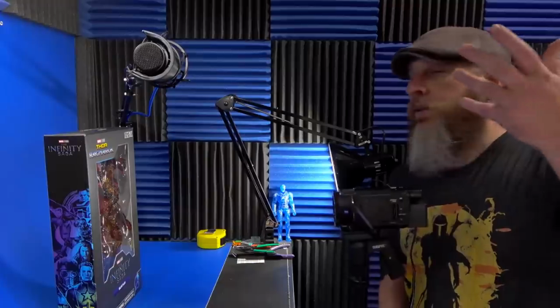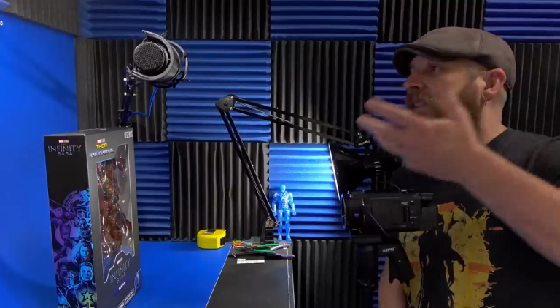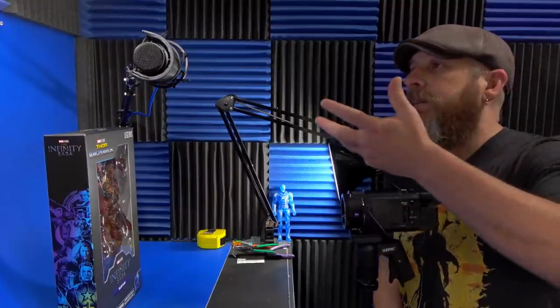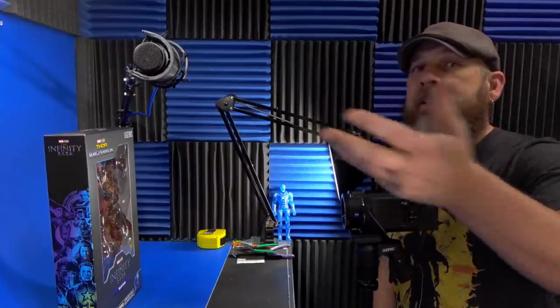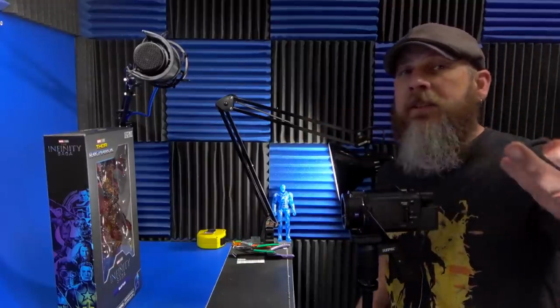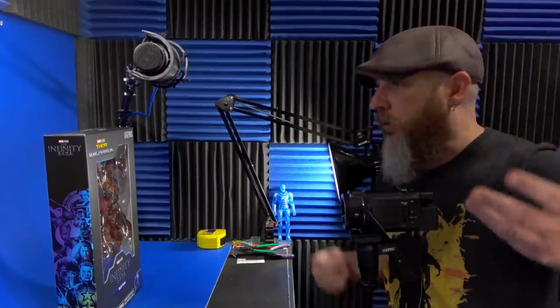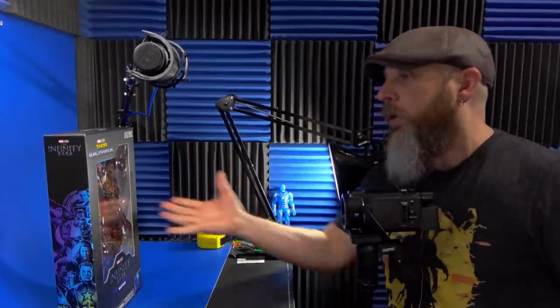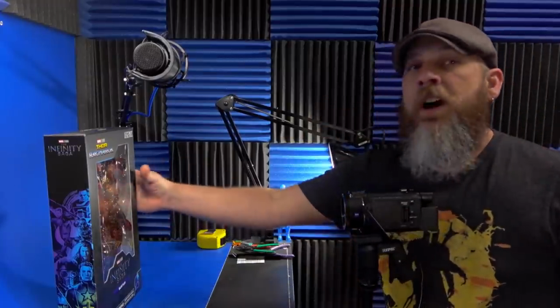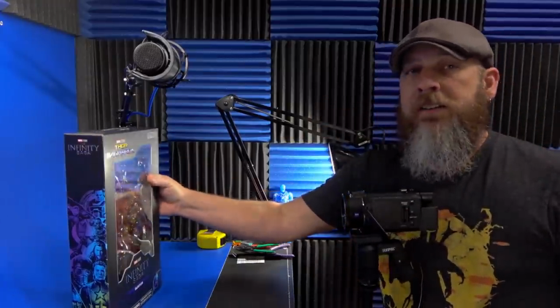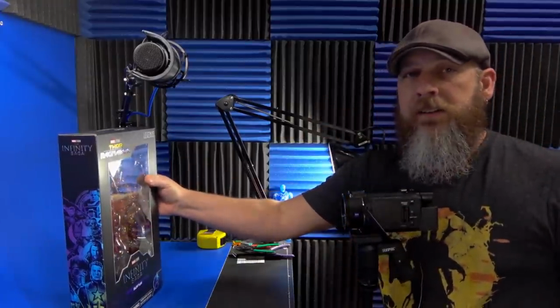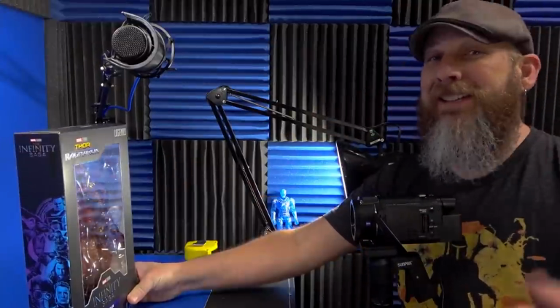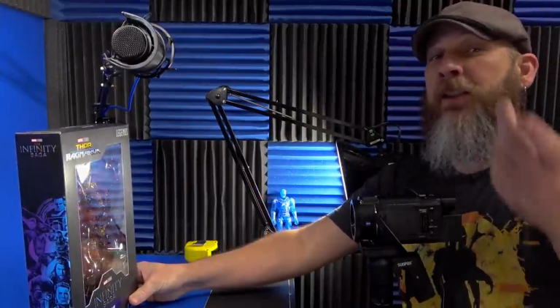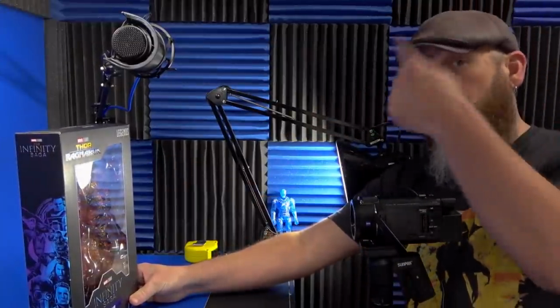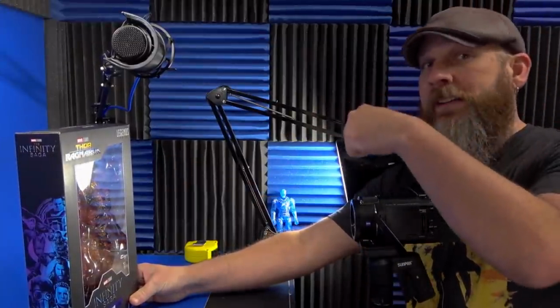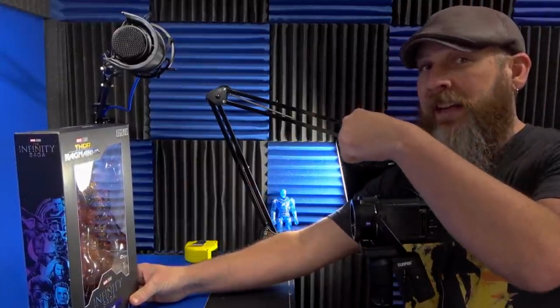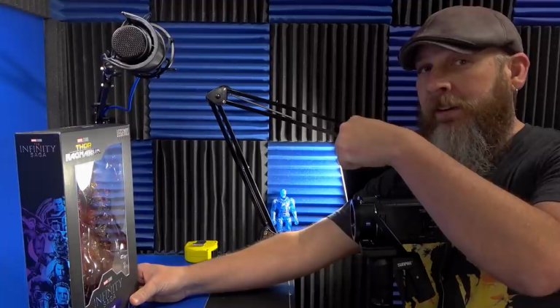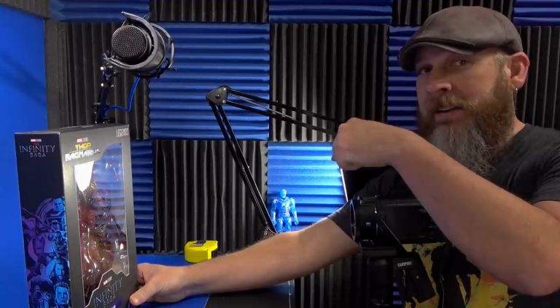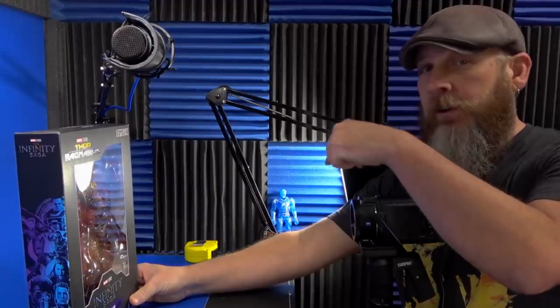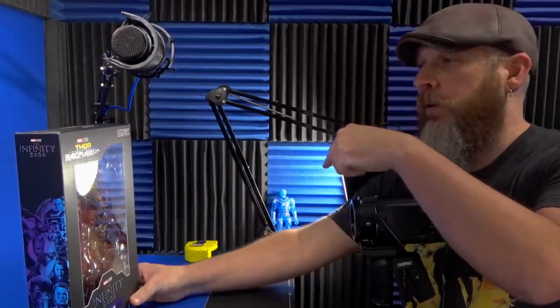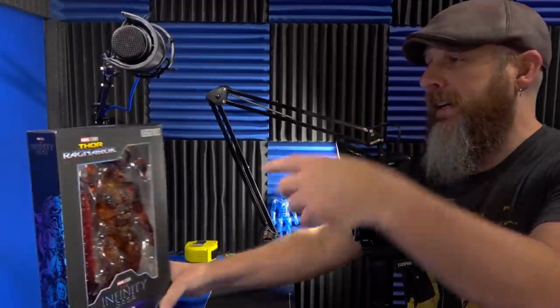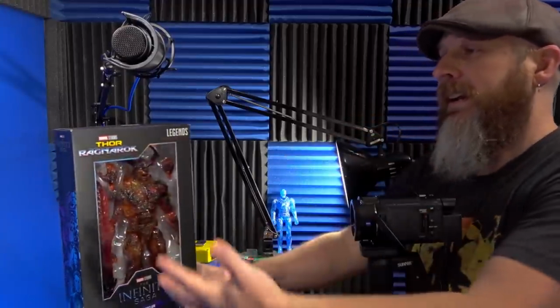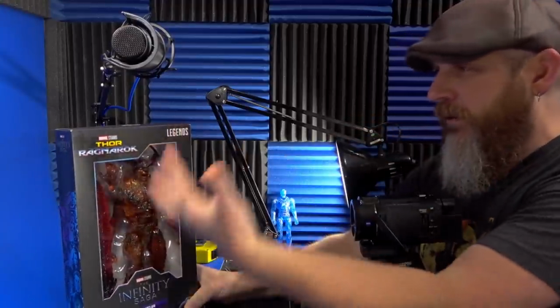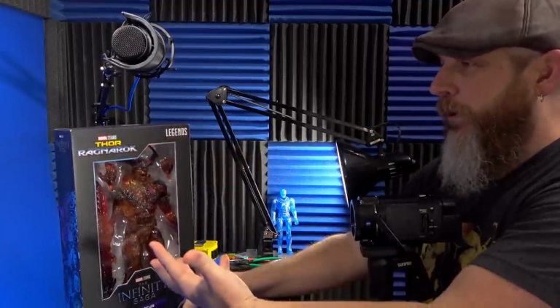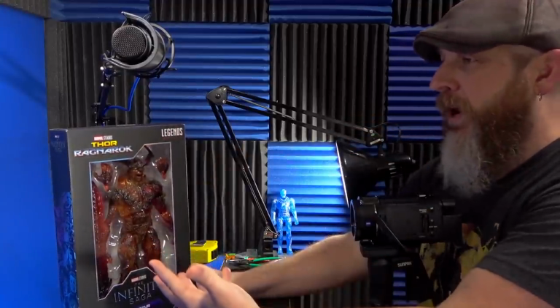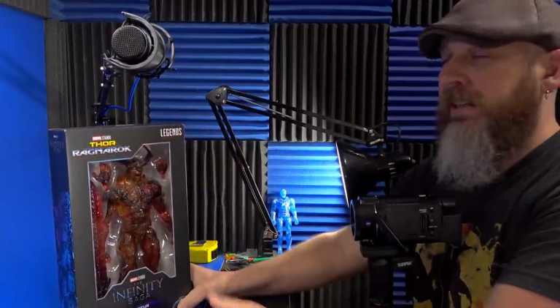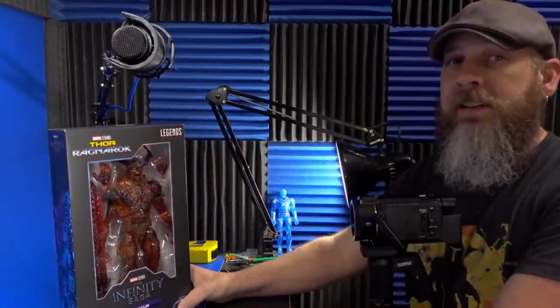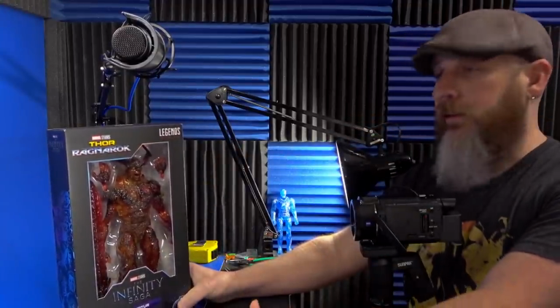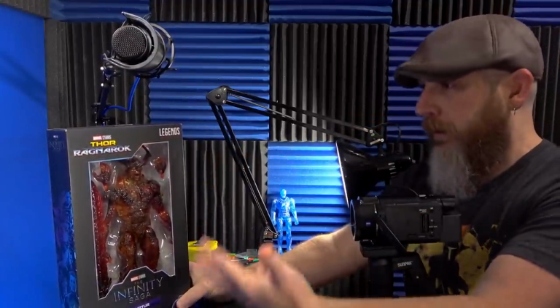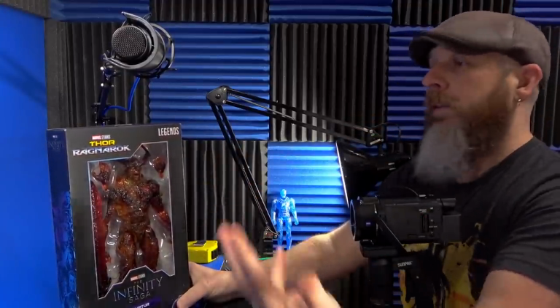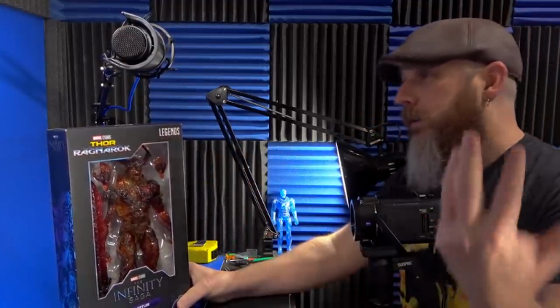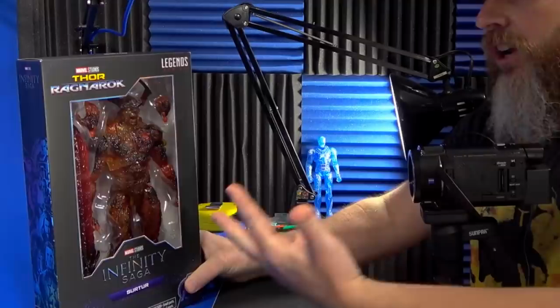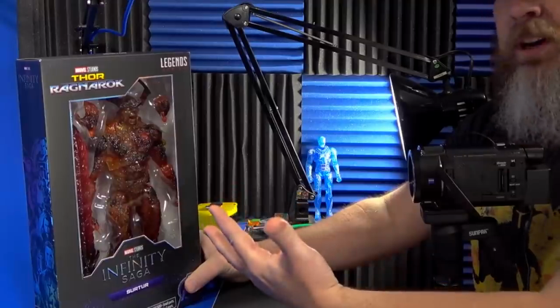This week's theme is large boxes. Because like the Wolverine set I looked at earlier in the week, Surtr's box is big.